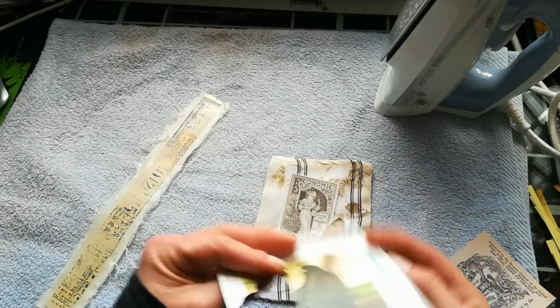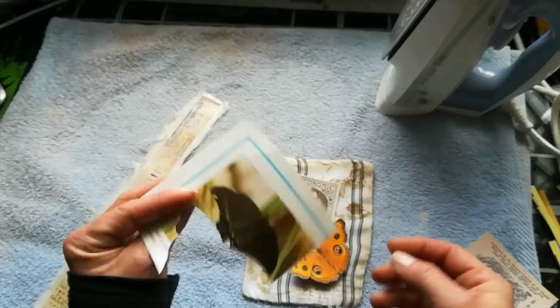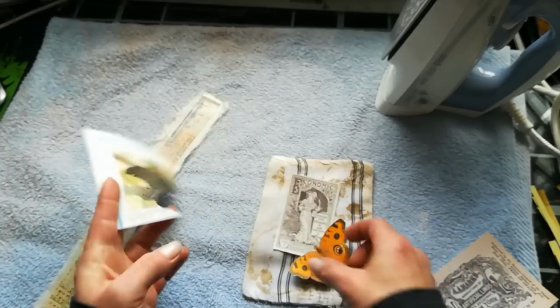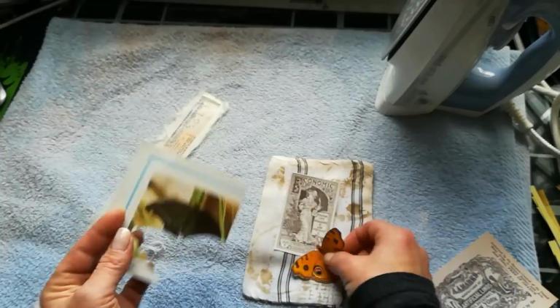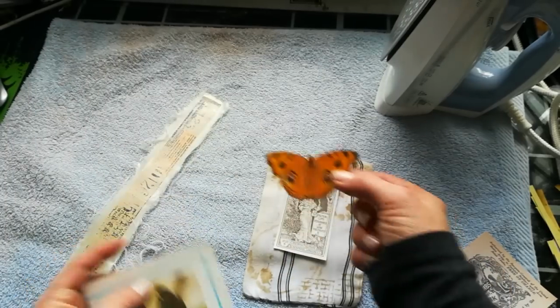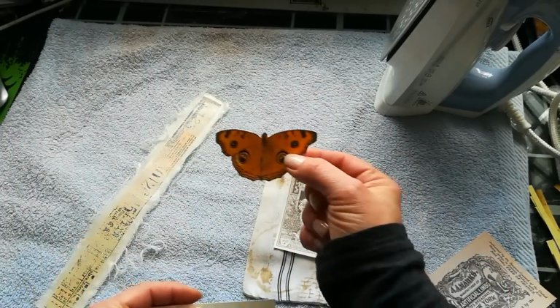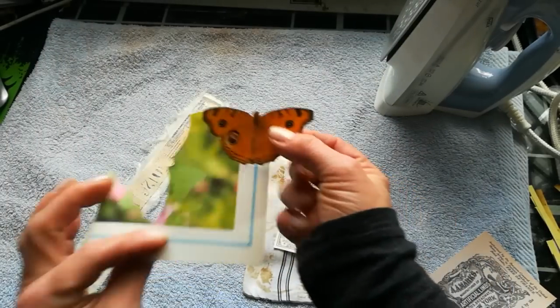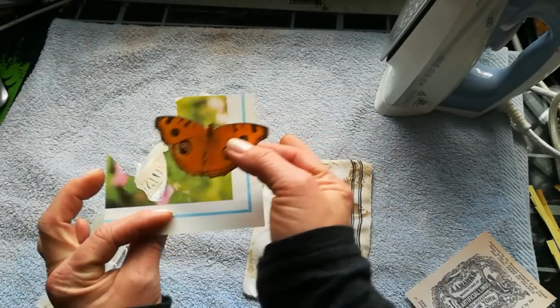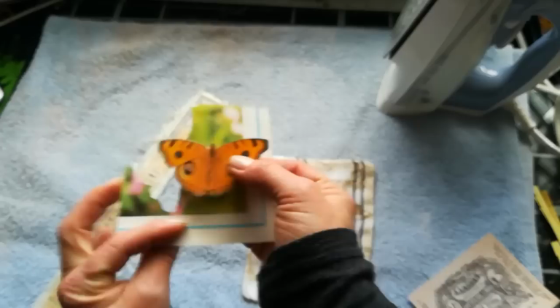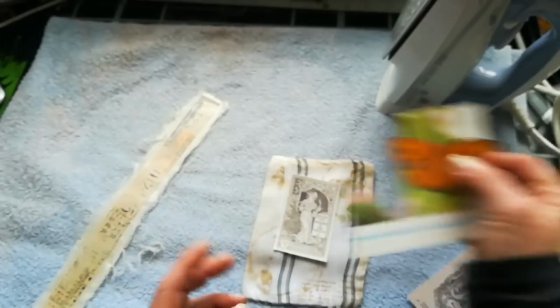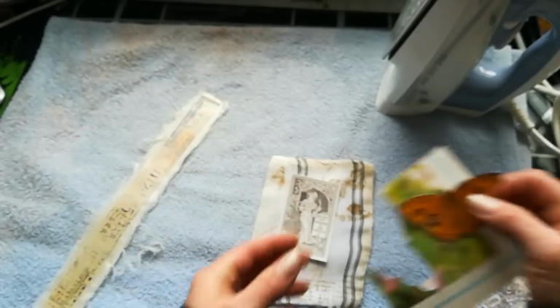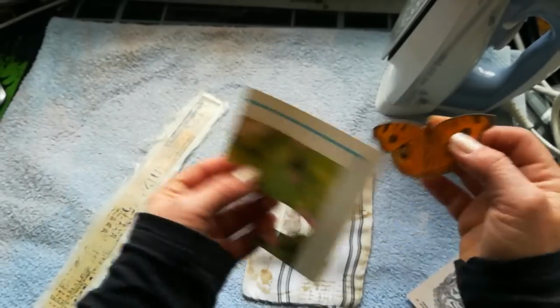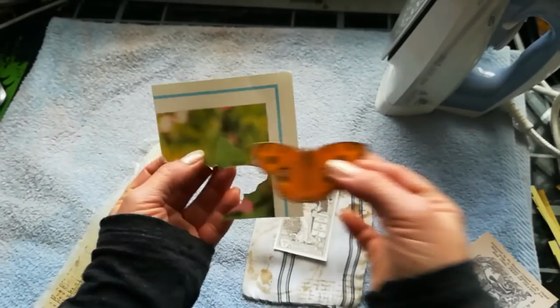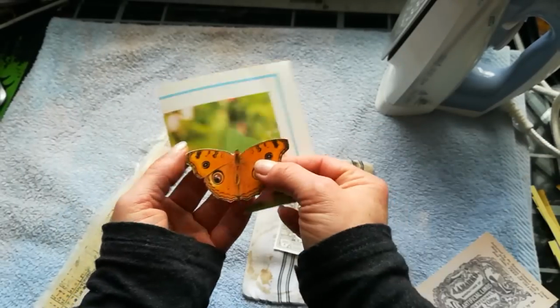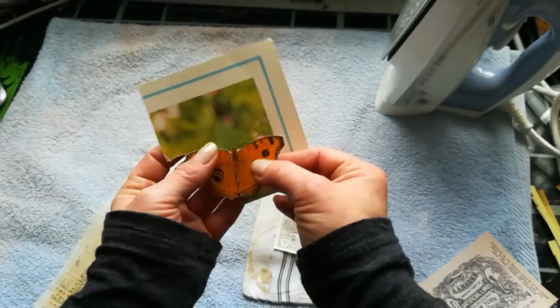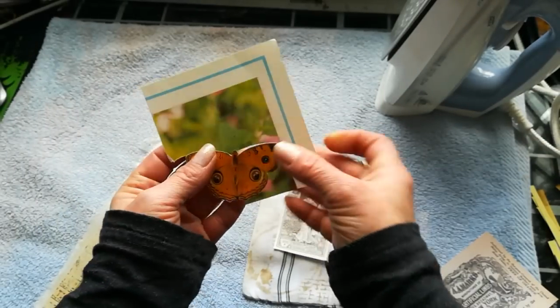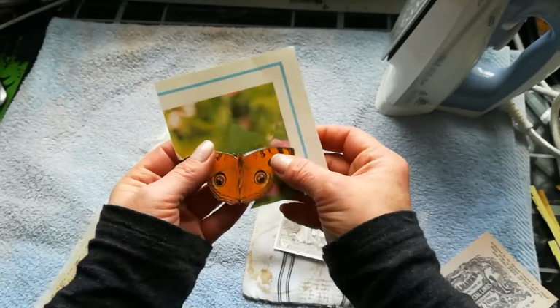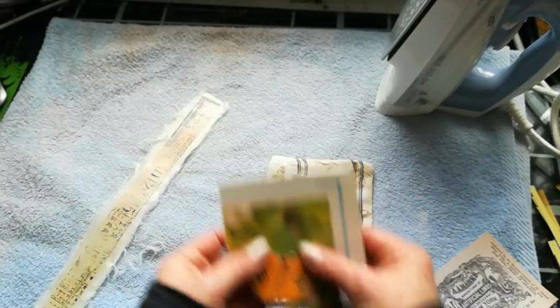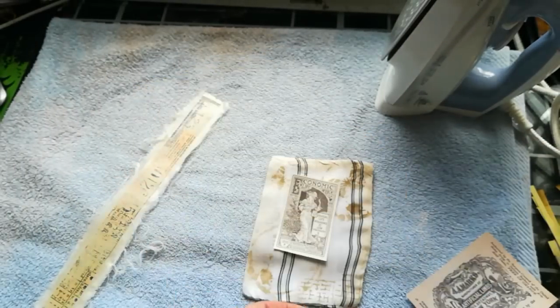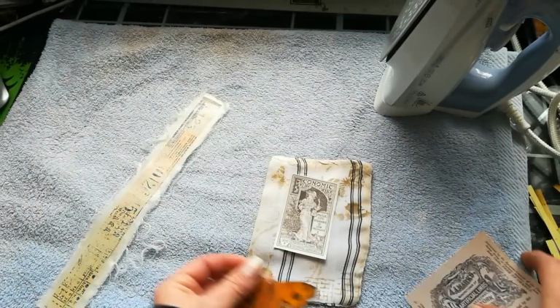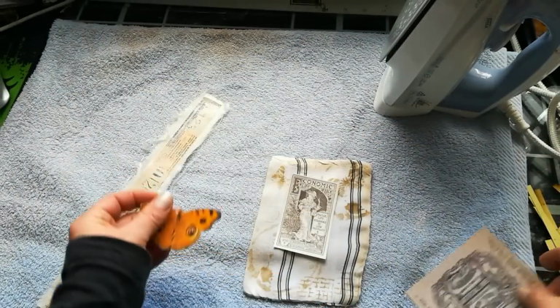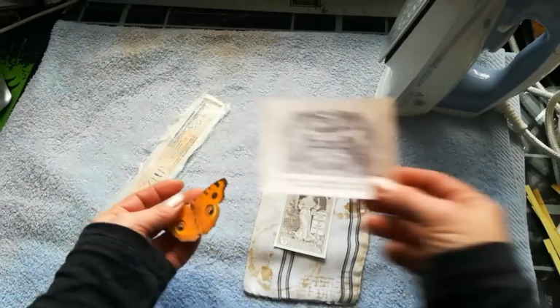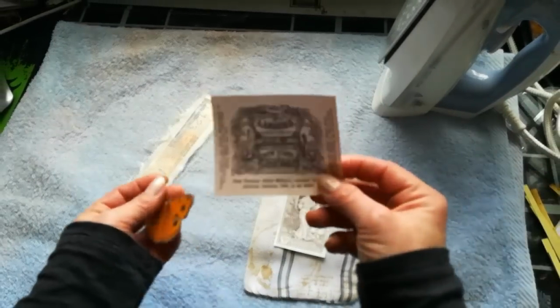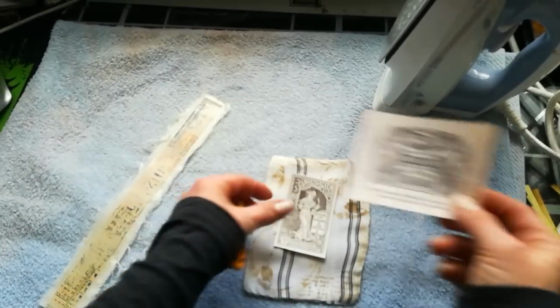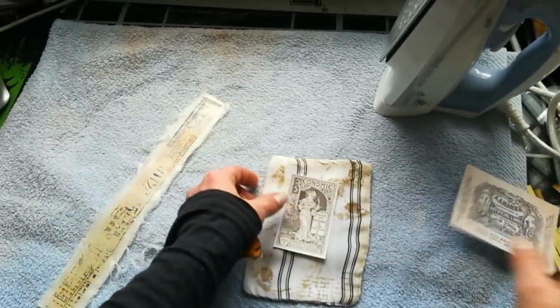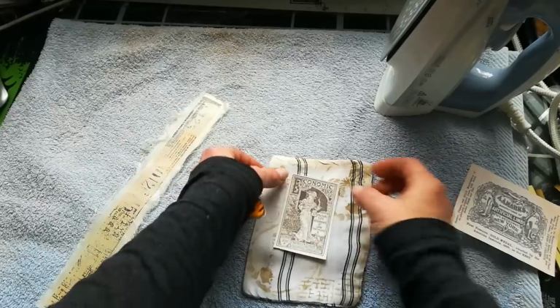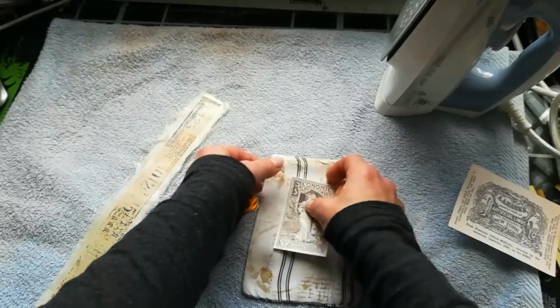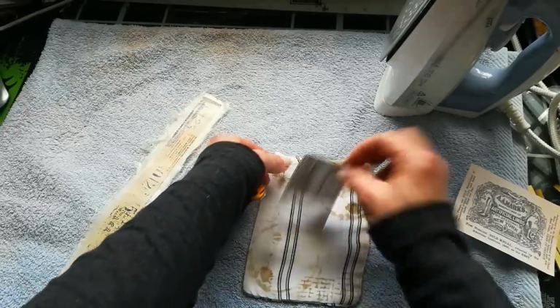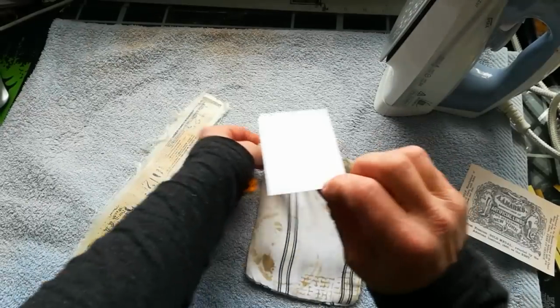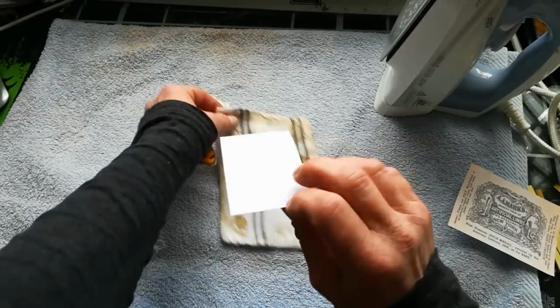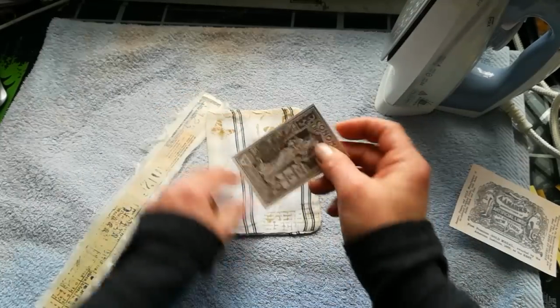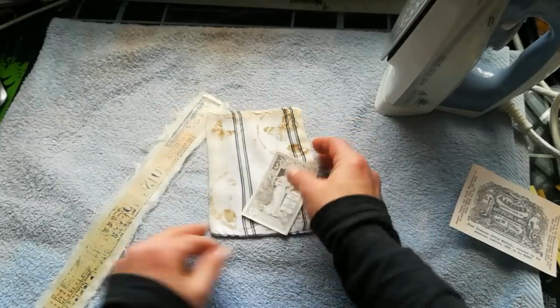I cut out this butterfly from normal — I think it's newspaper — and then I've got here these prints on a normal printer paper.